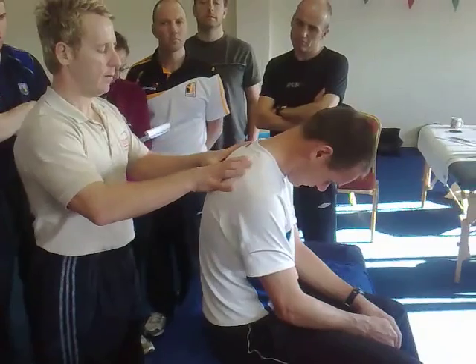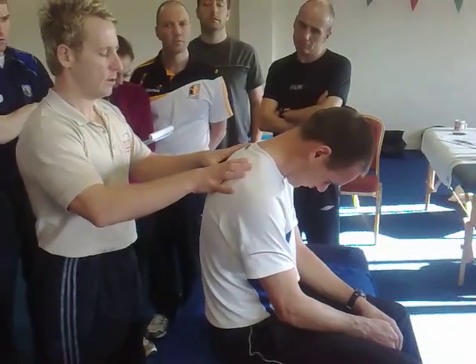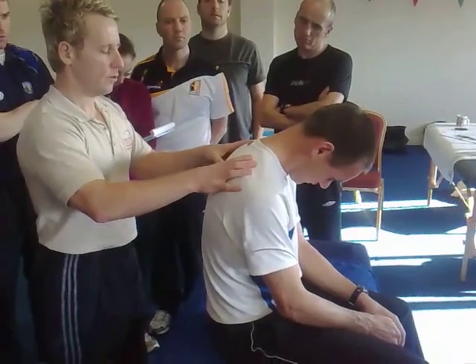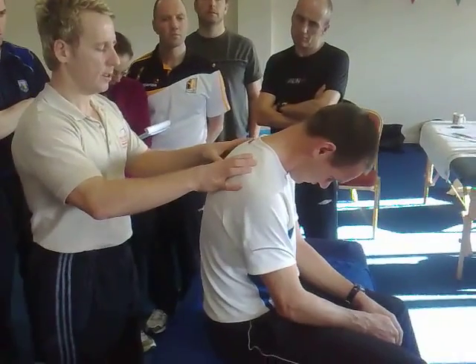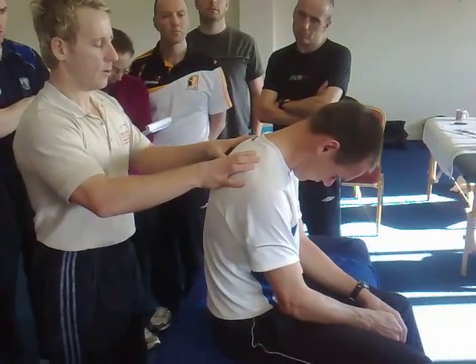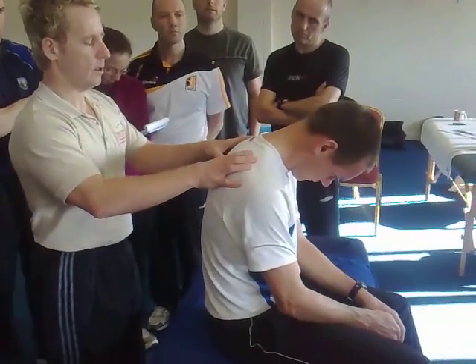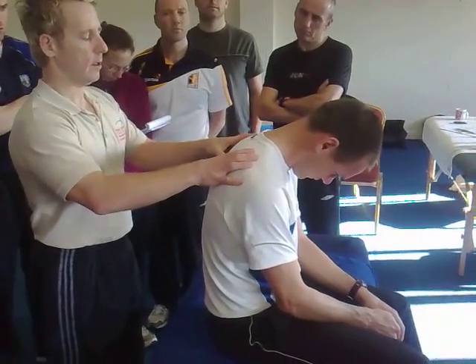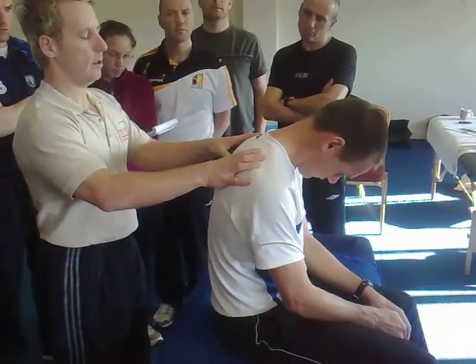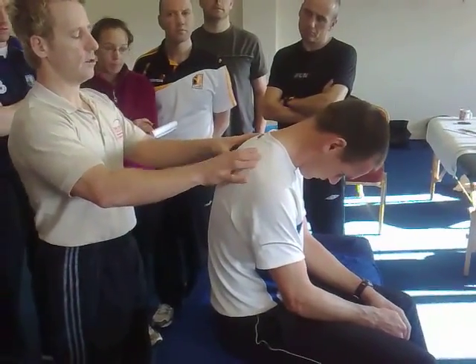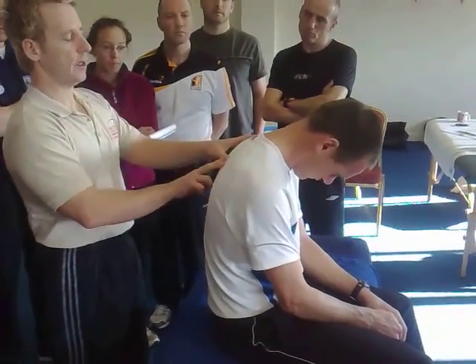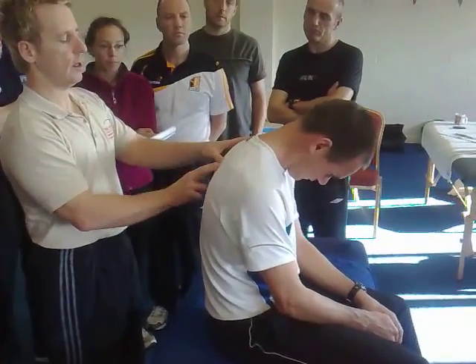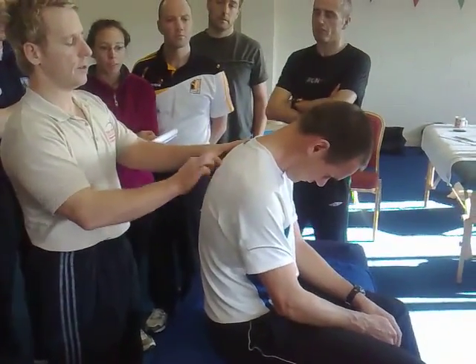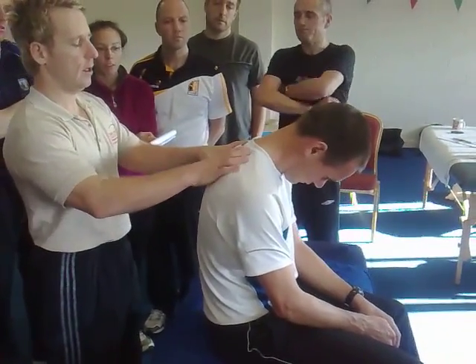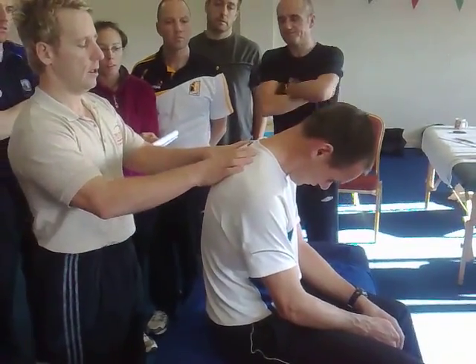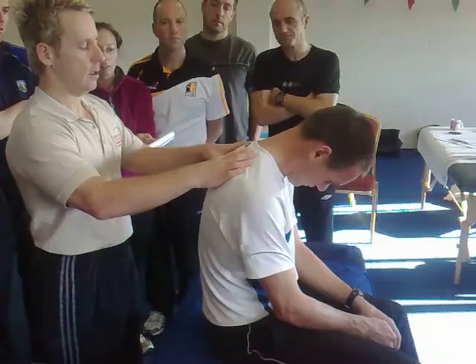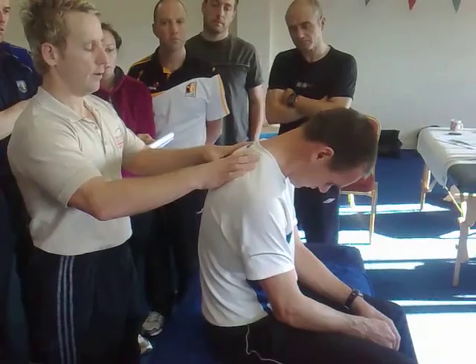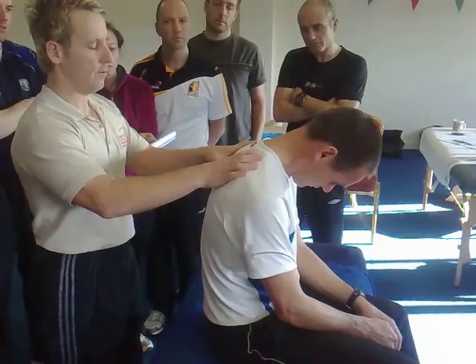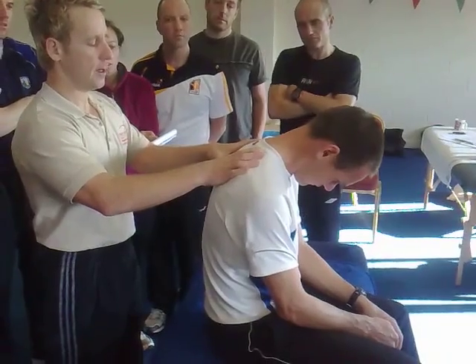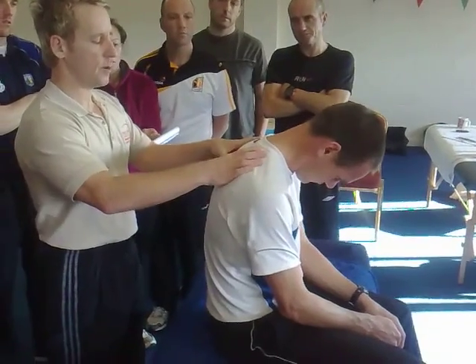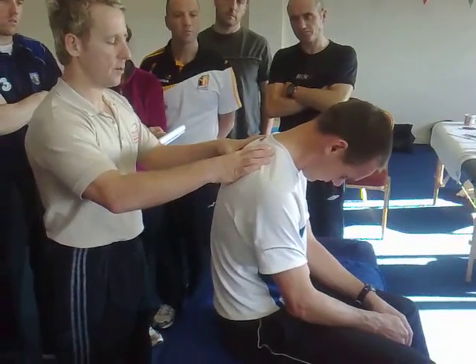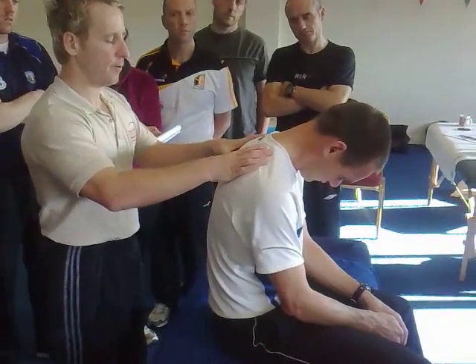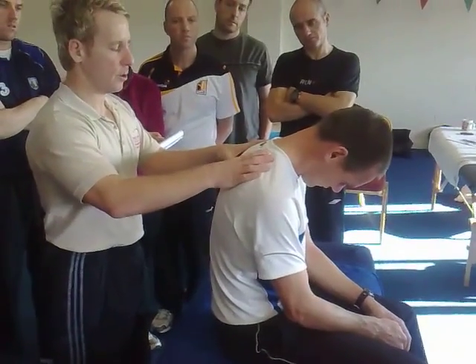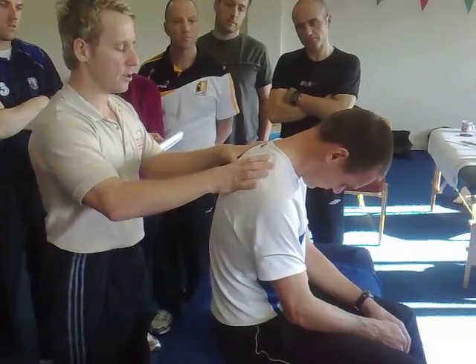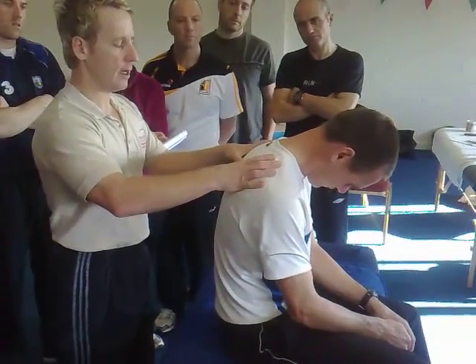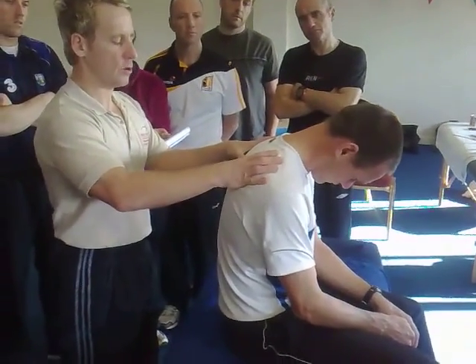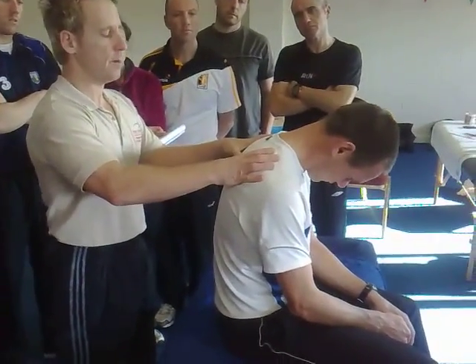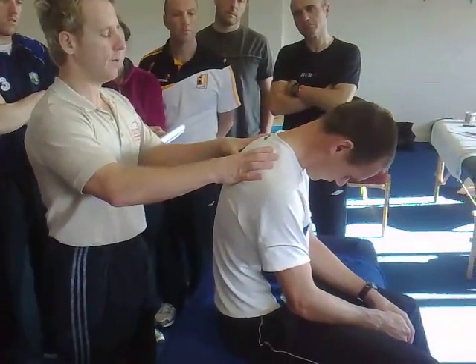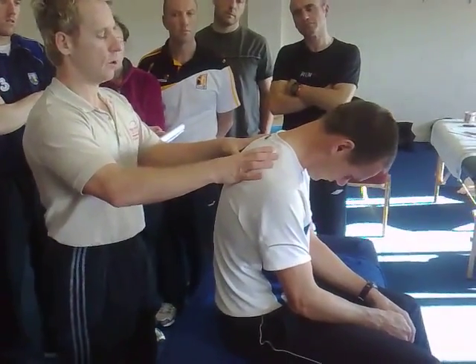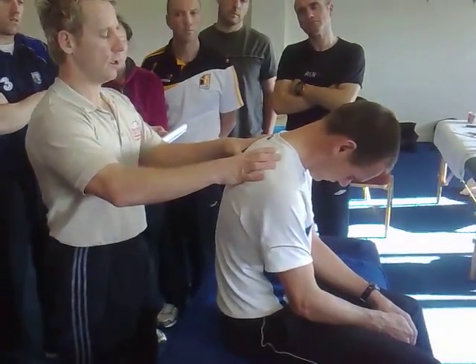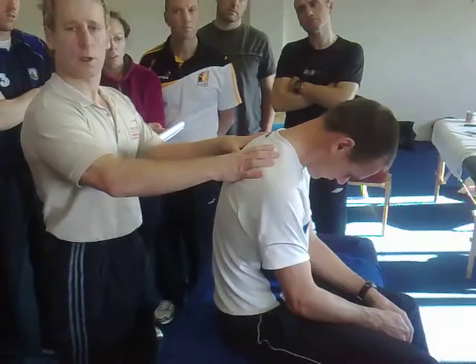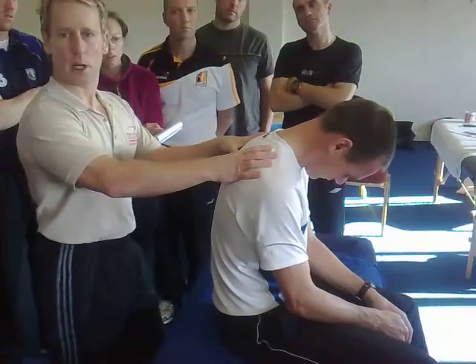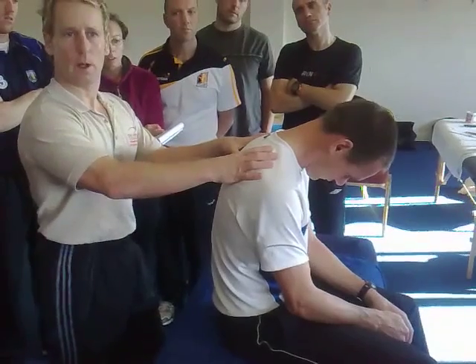That's level, so he's rotated on that one. So he's rotated on the left. If I find the spines crossing, bring my thumbs across — then that one goes deeper and that one goes shallower.